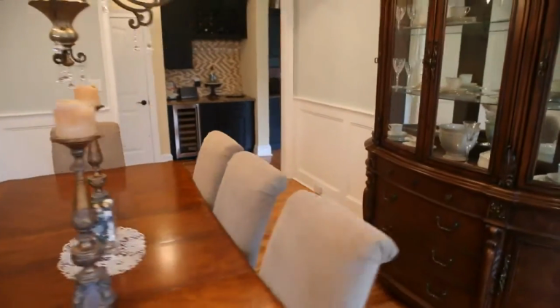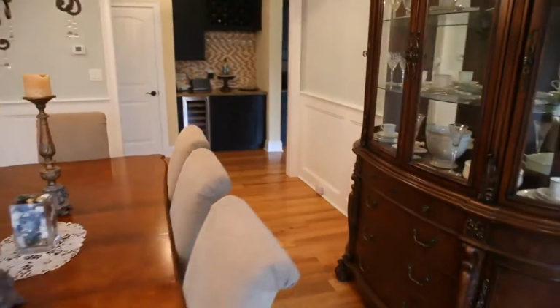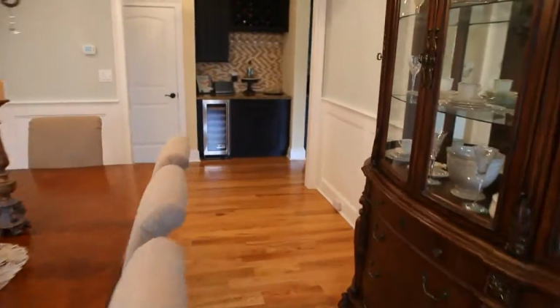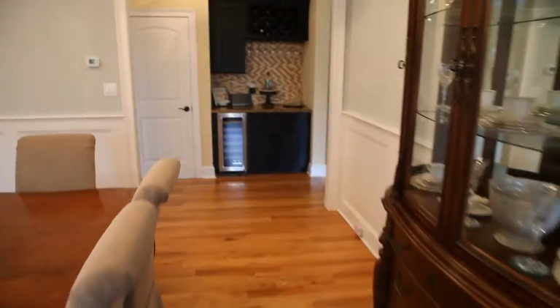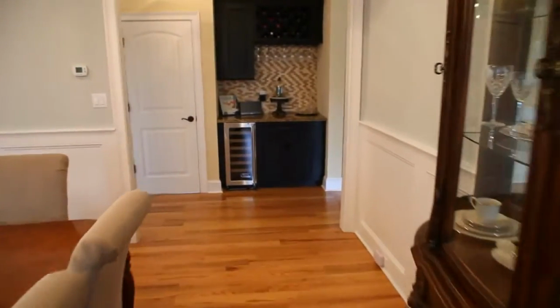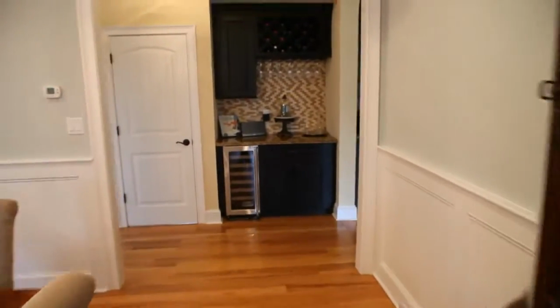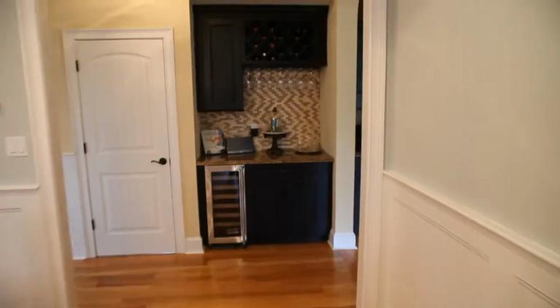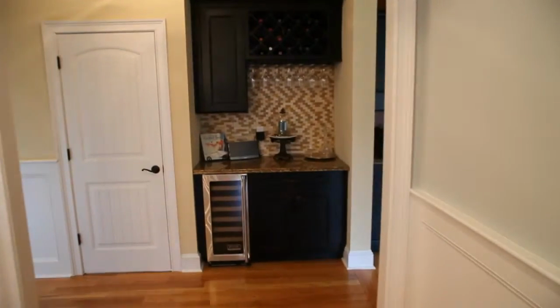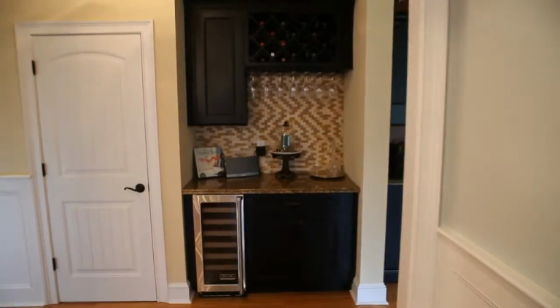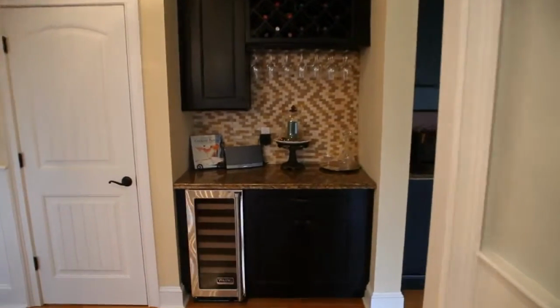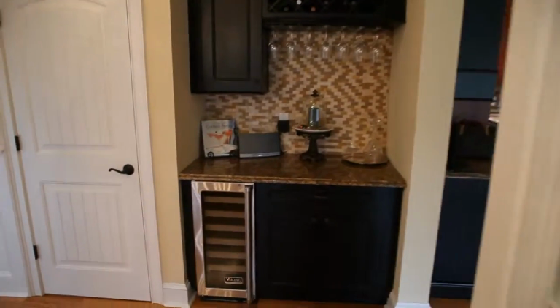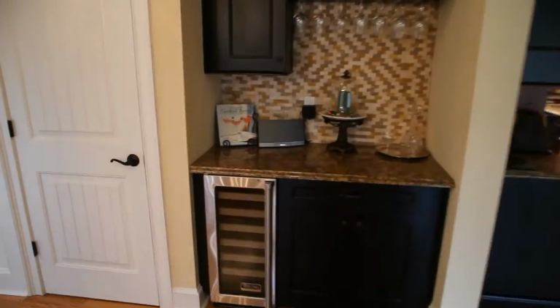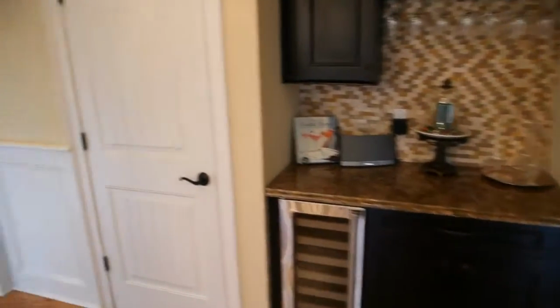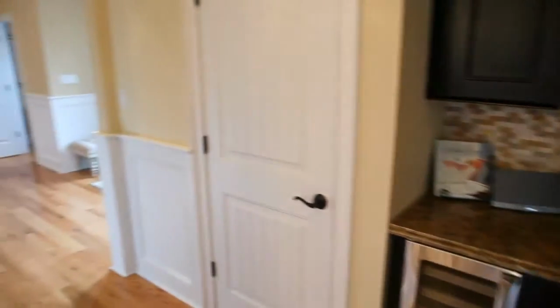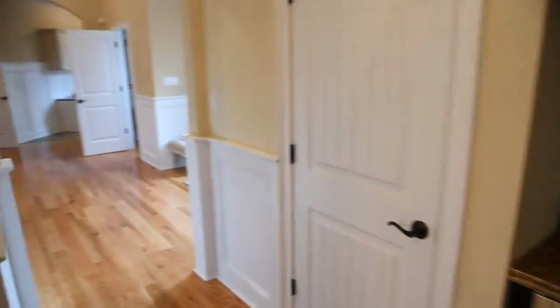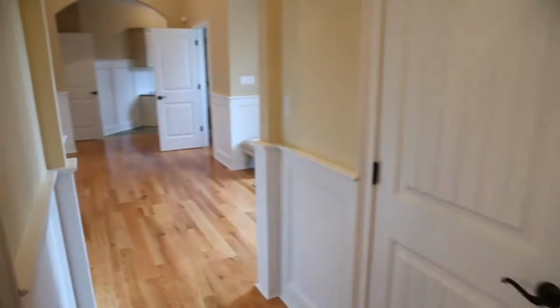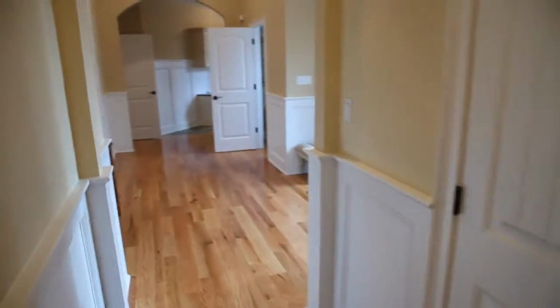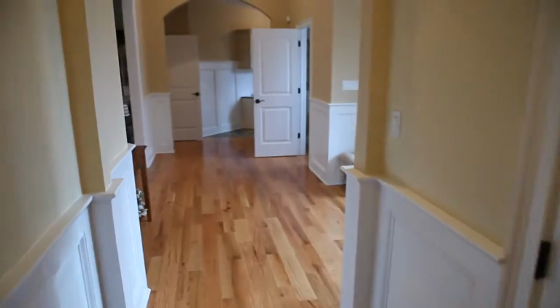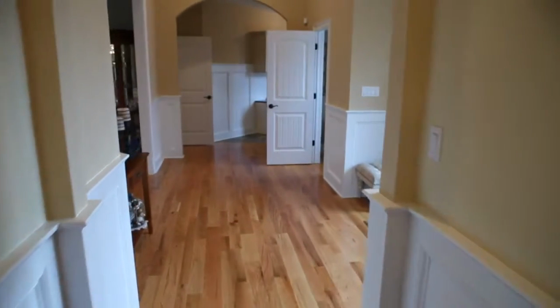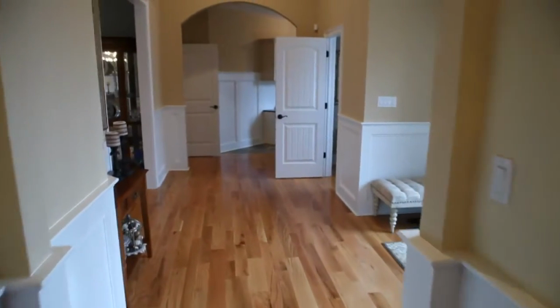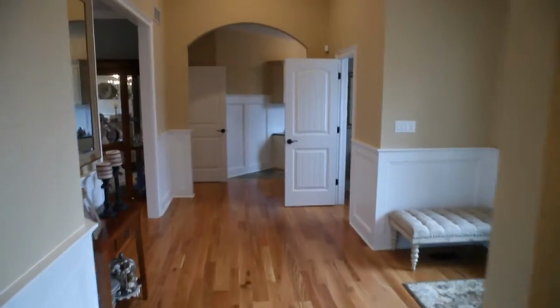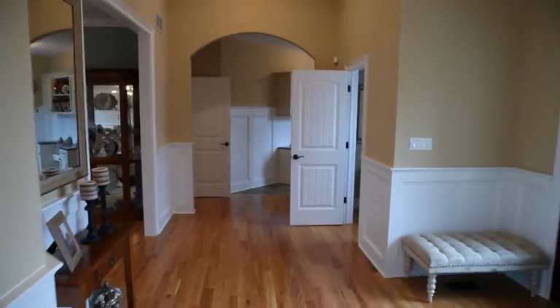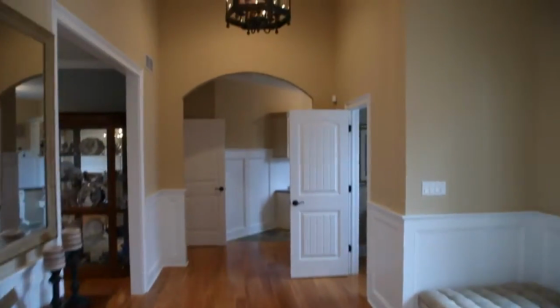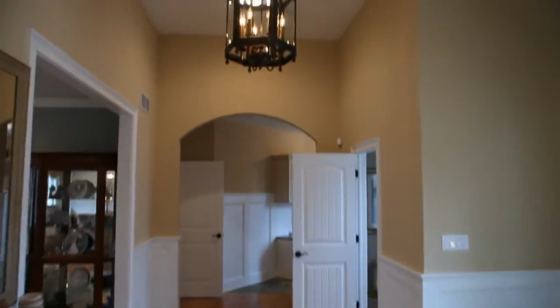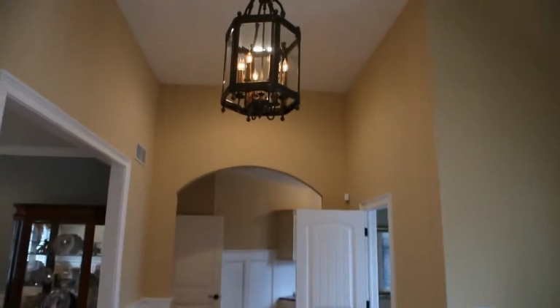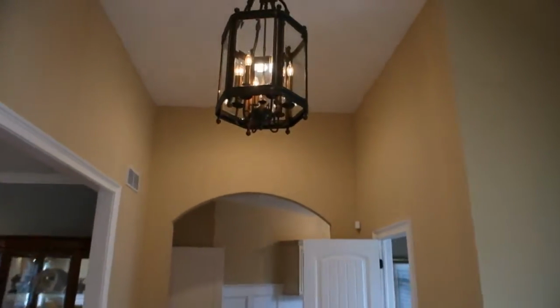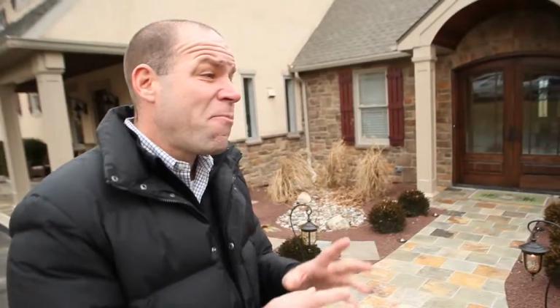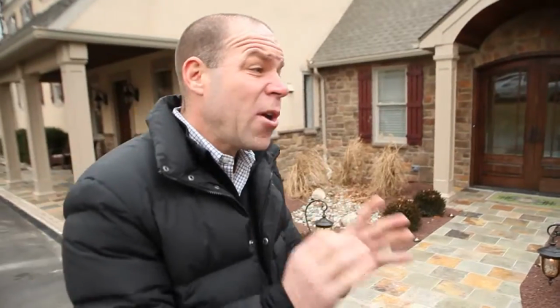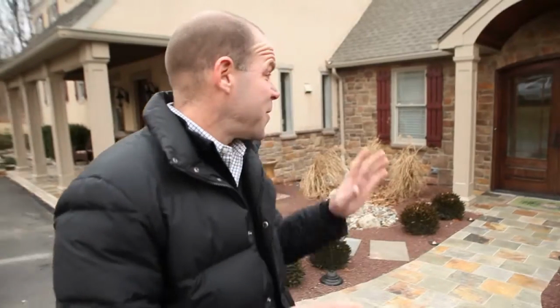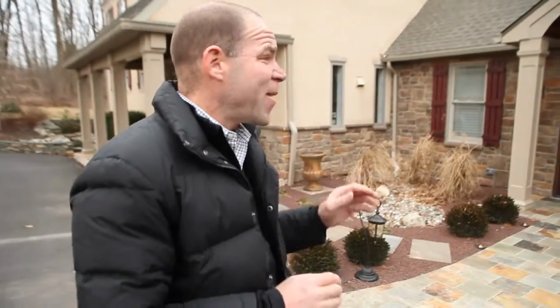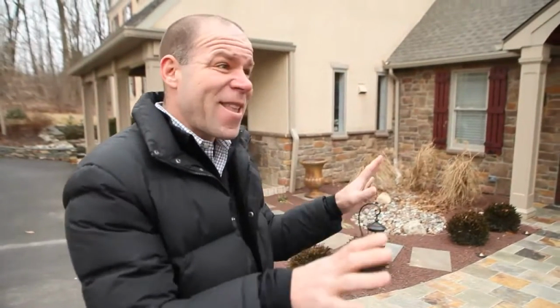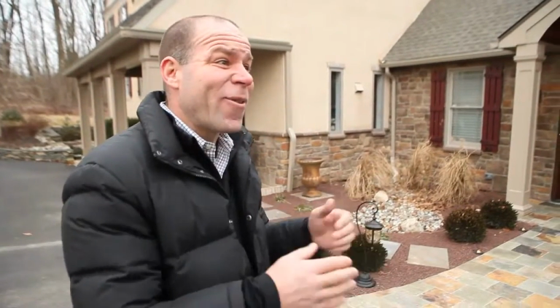Everything is now complete in this phase. The only thing left to do to this house is renovate the master bathroom and add an apartment above the carriage house garage. Other than that, the house is done. I'm really anxious to go inside and take a look around.